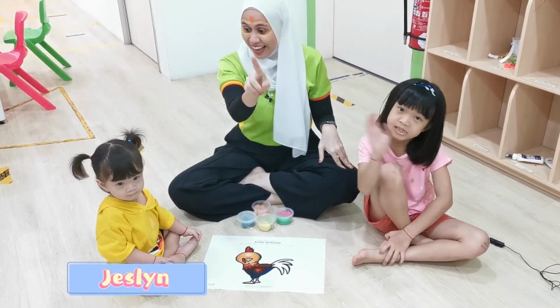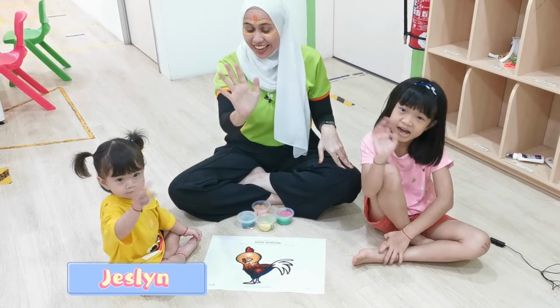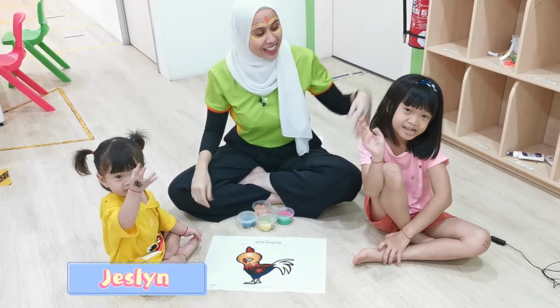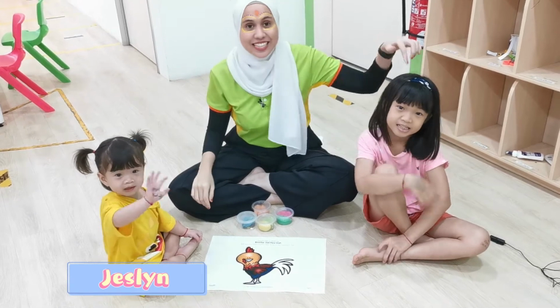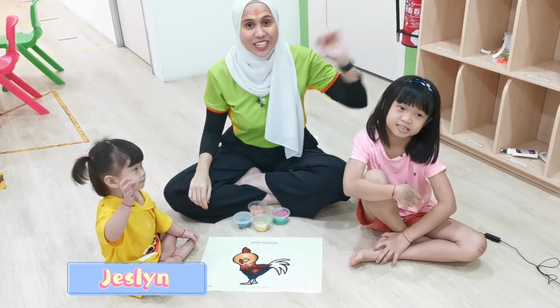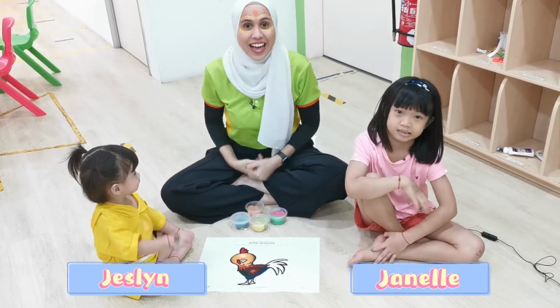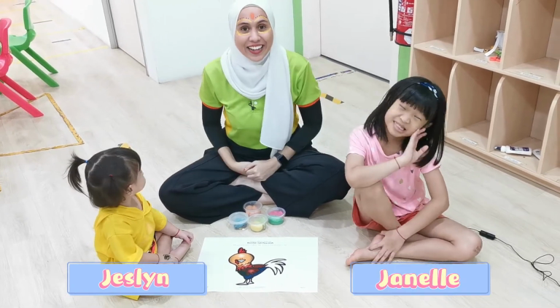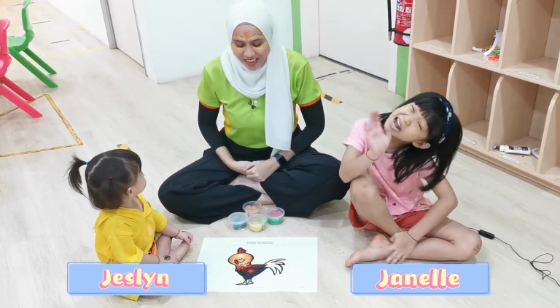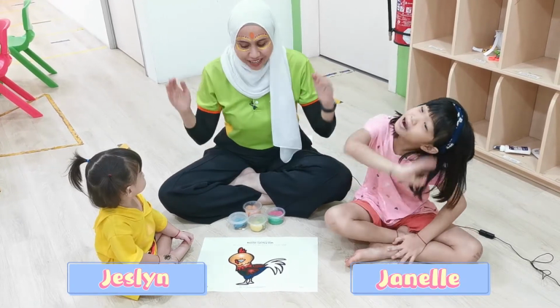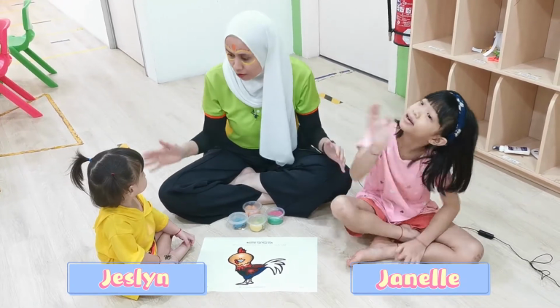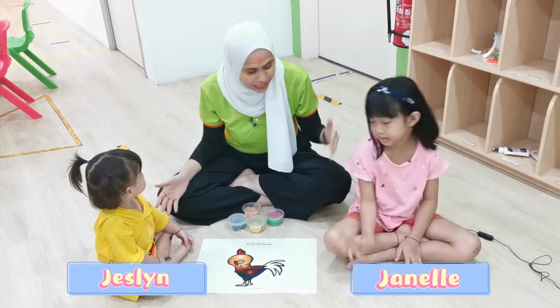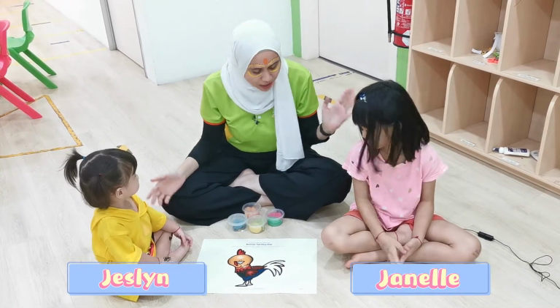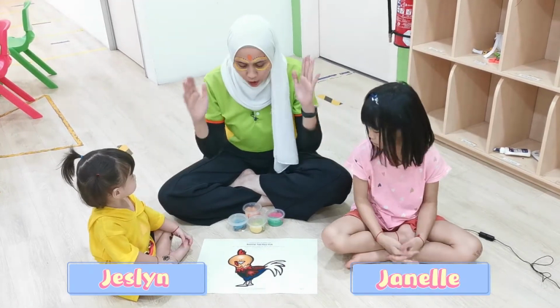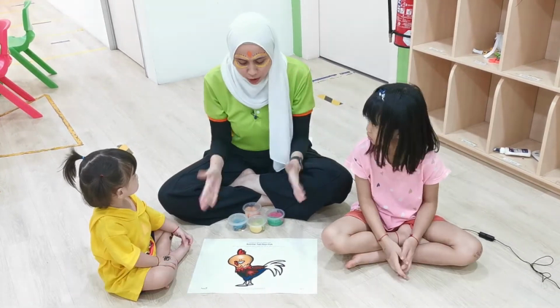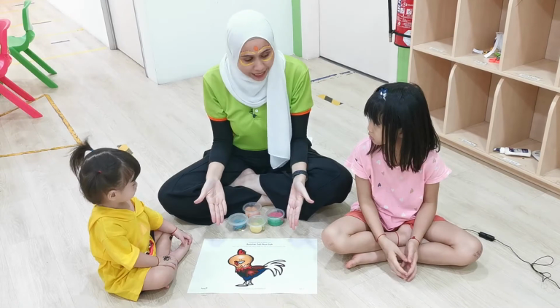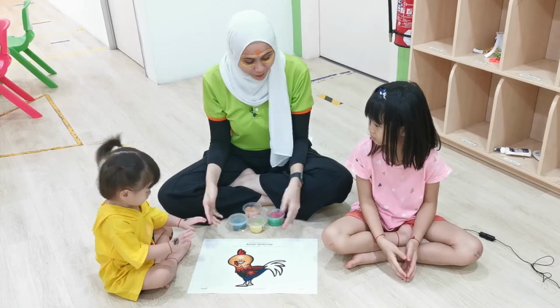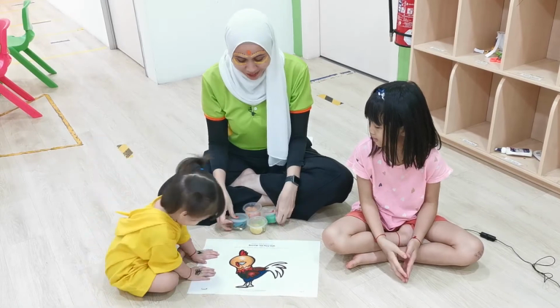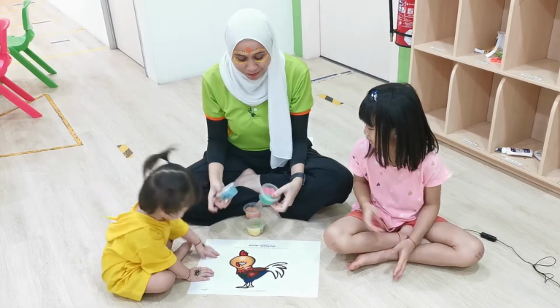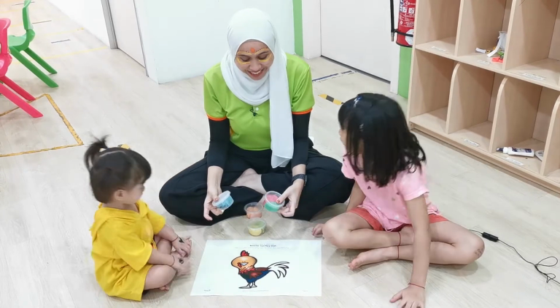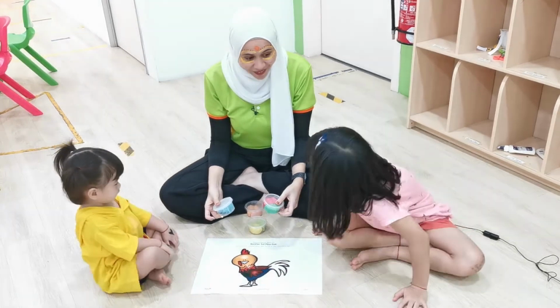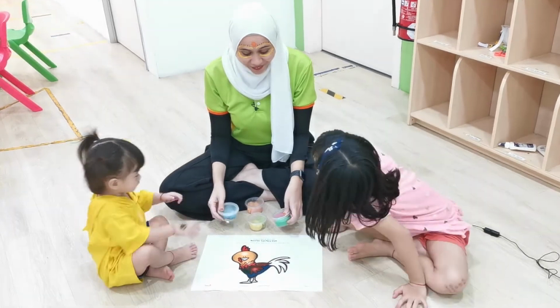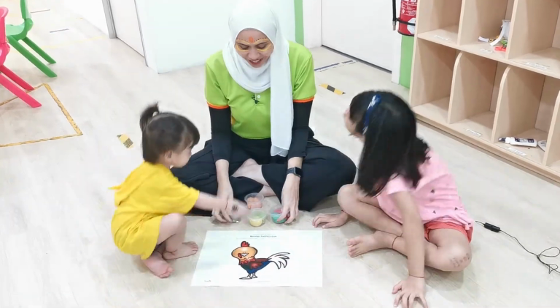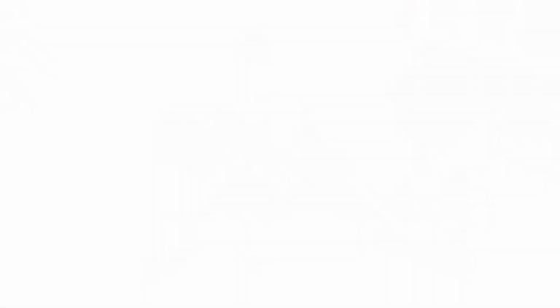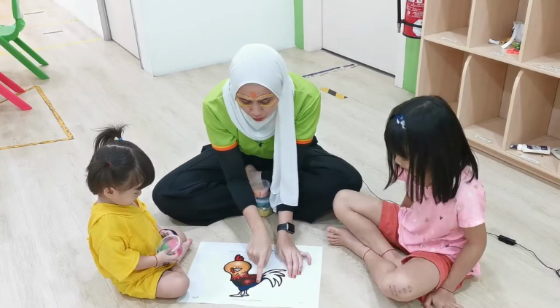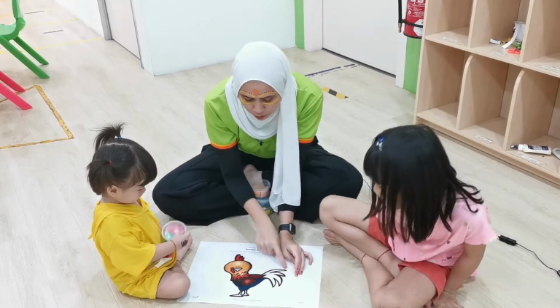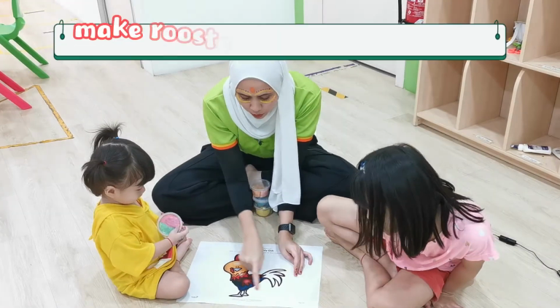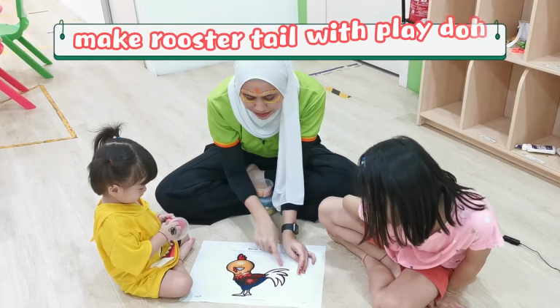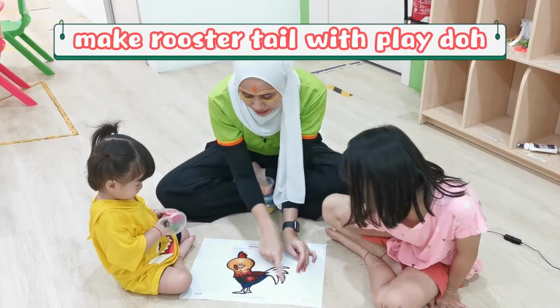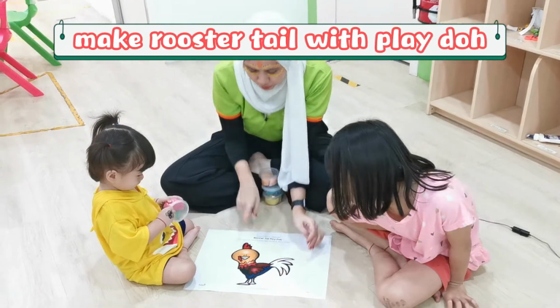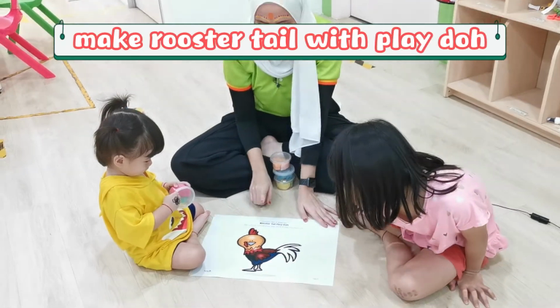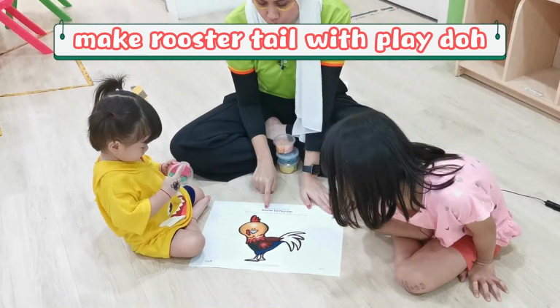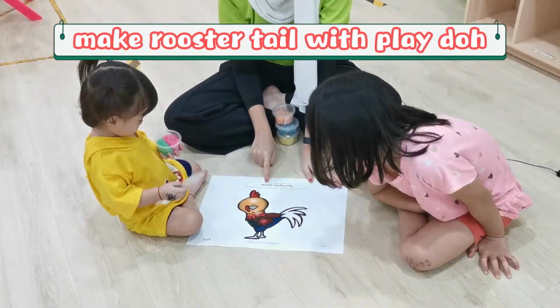Hi! And this is Janelle. Okay, now Jasleen and Janelle, we are going to play Play-Doh! Alright, so we are going to put the tail for the rooster.